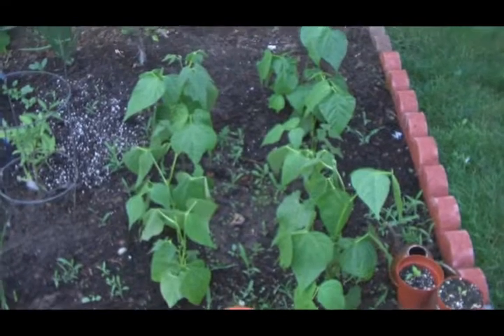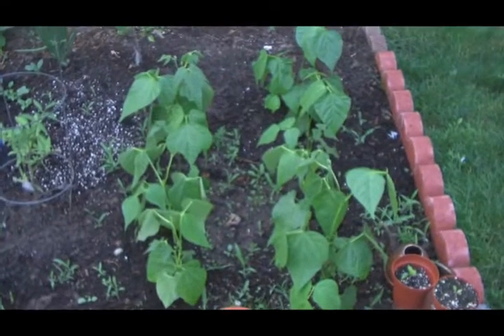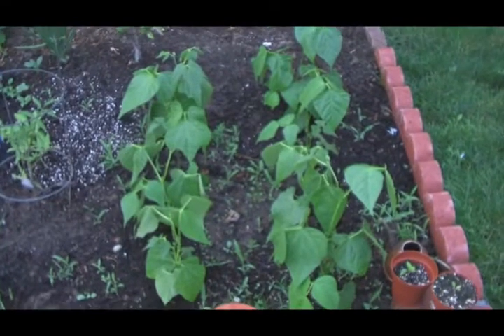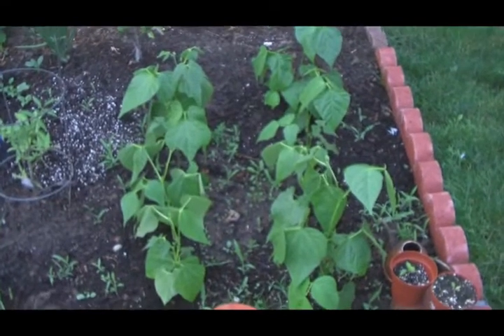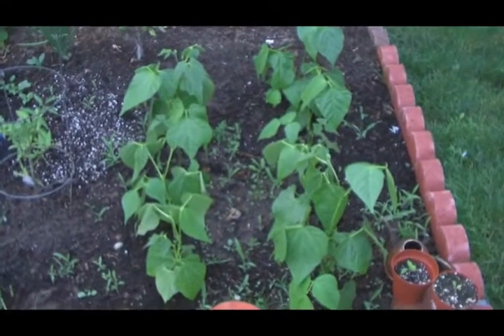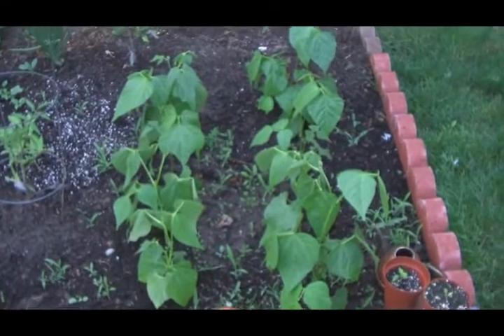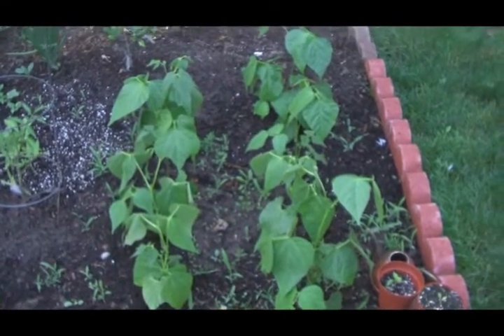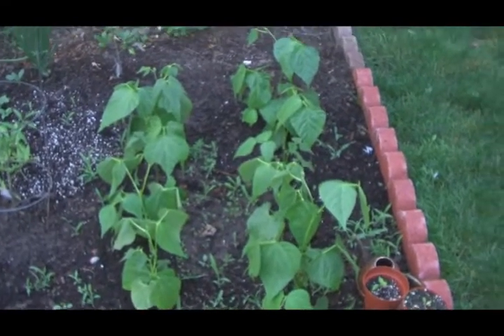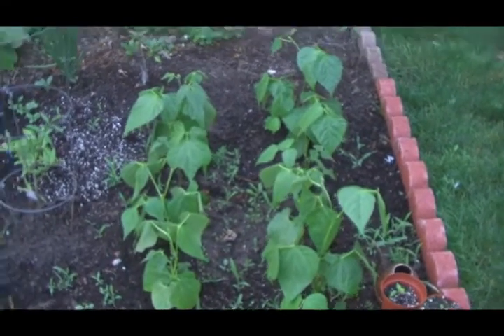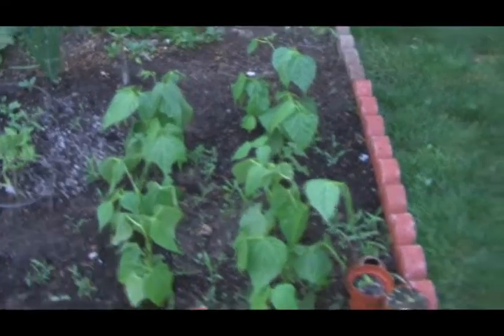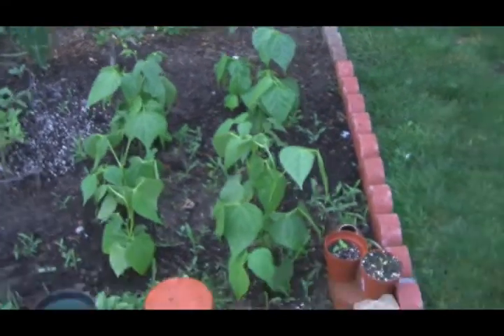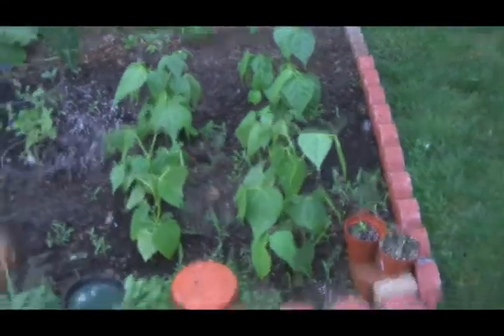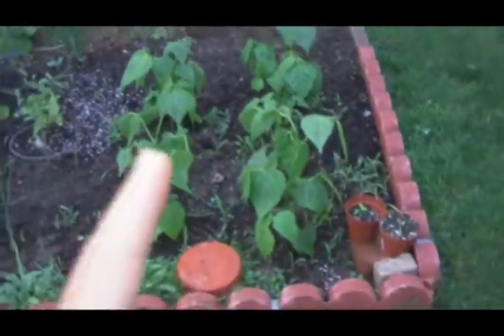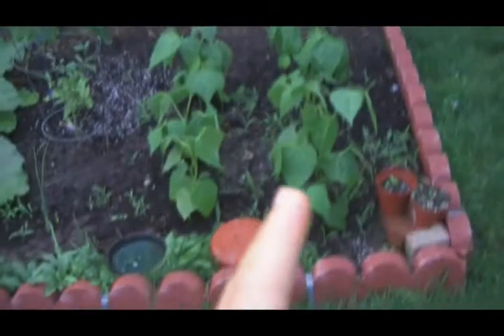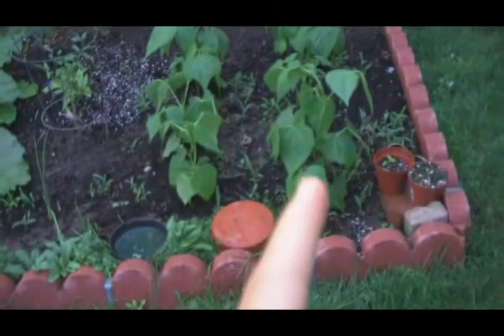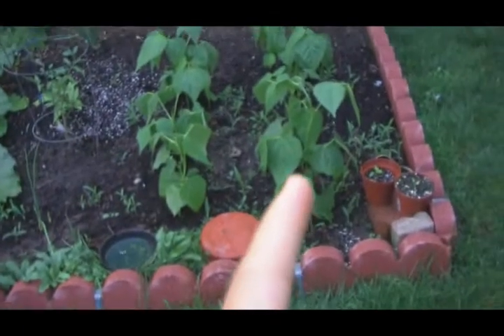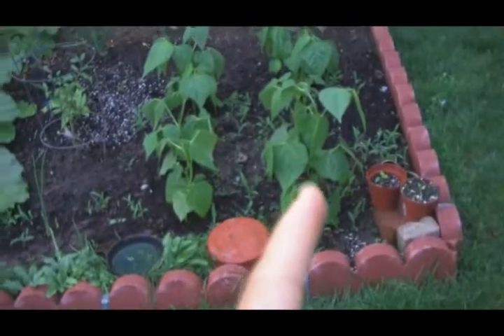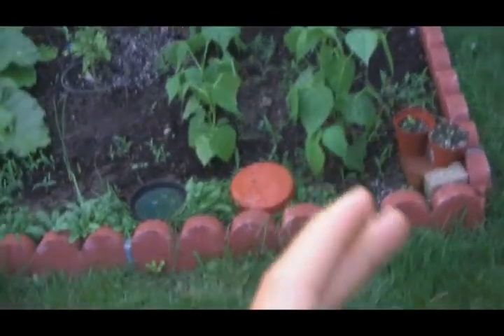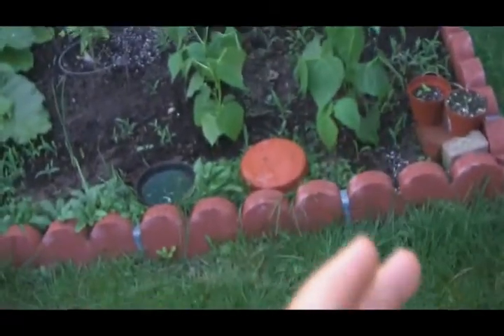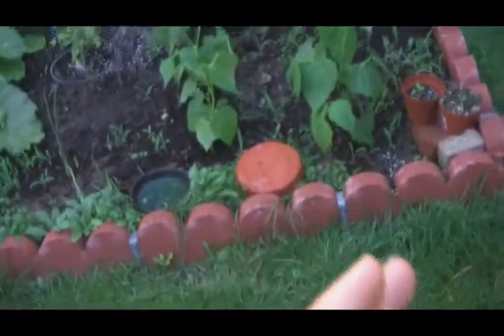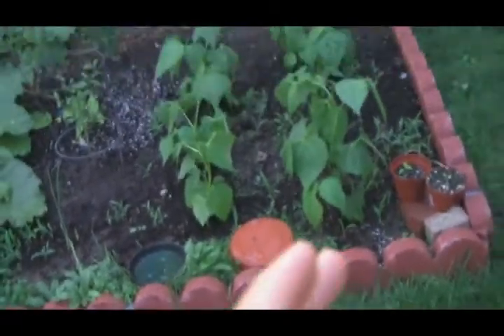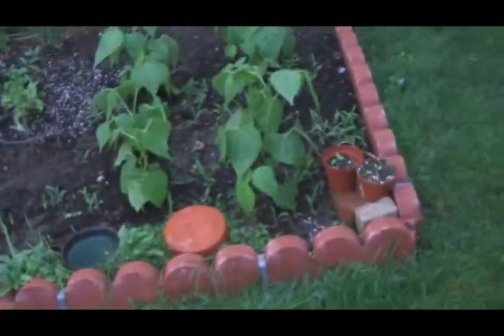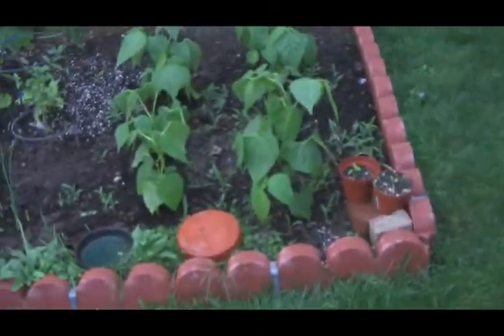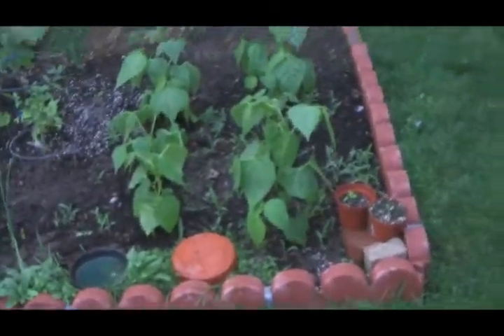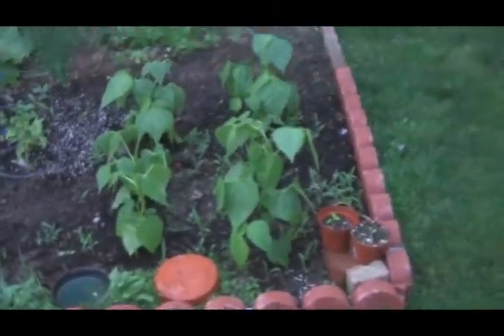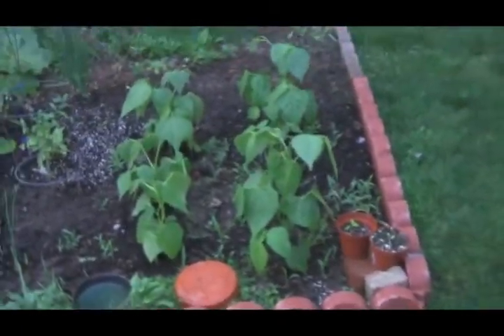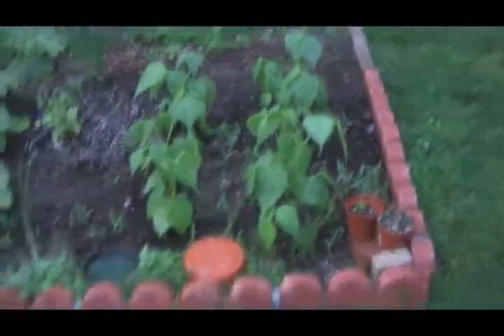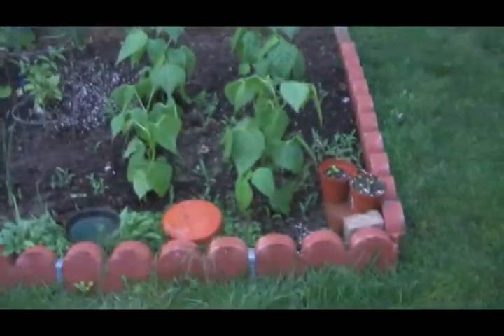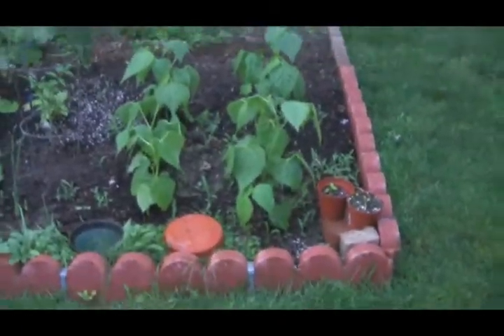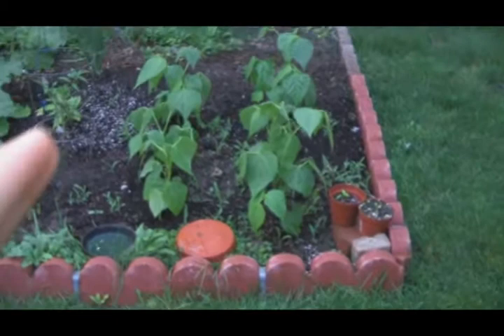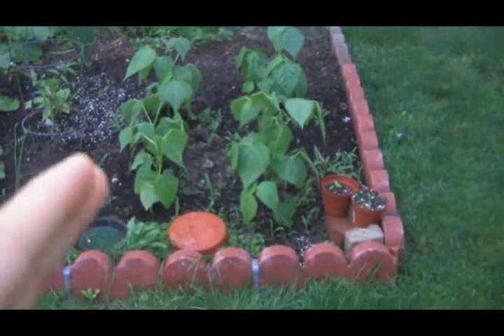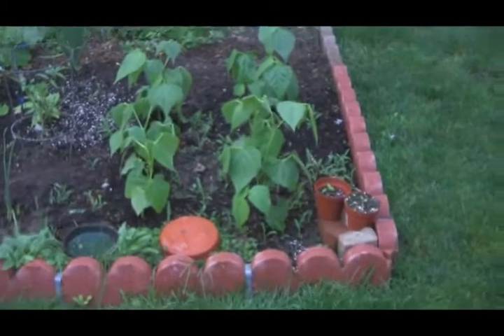Here are my bean bushes. On the right you have golden wax, and on the left you have stringless green.